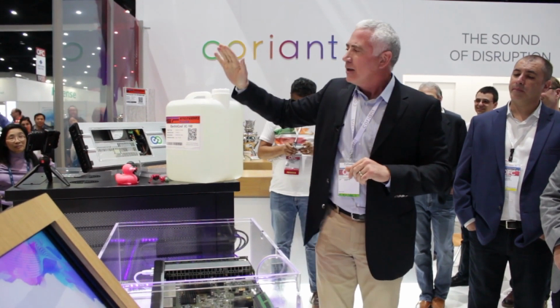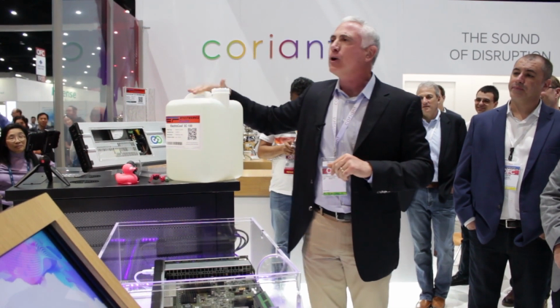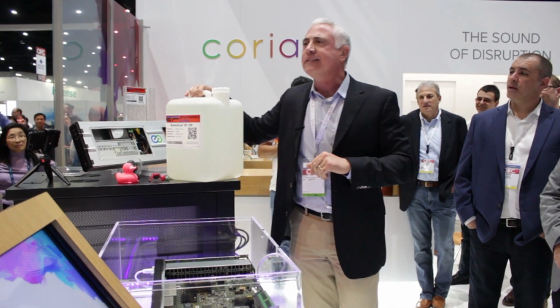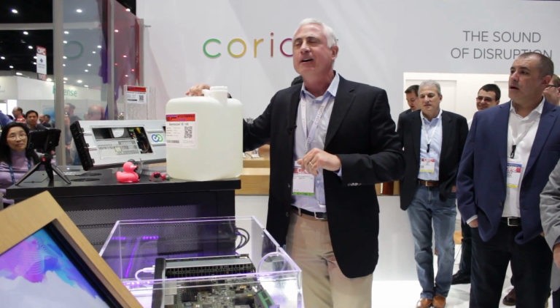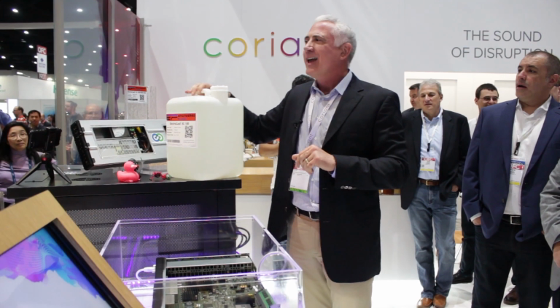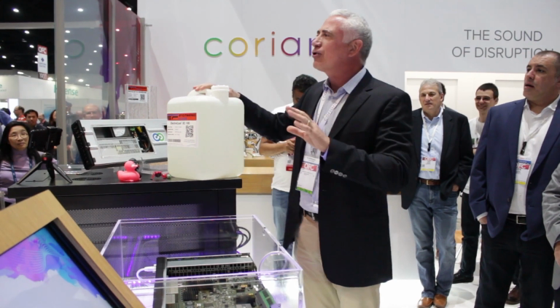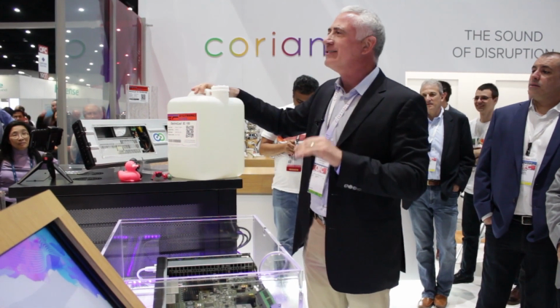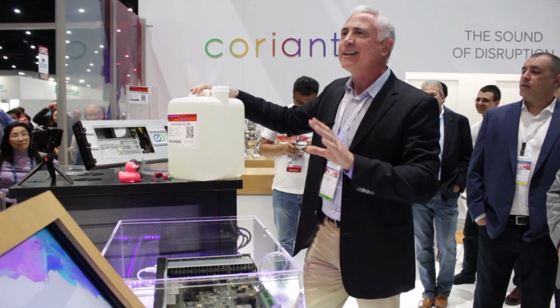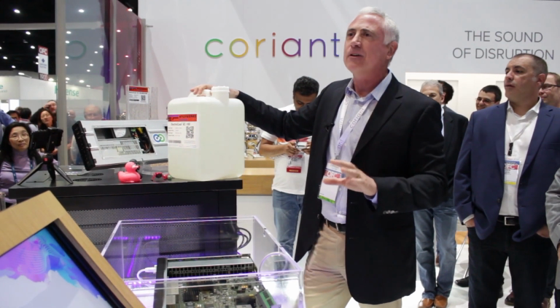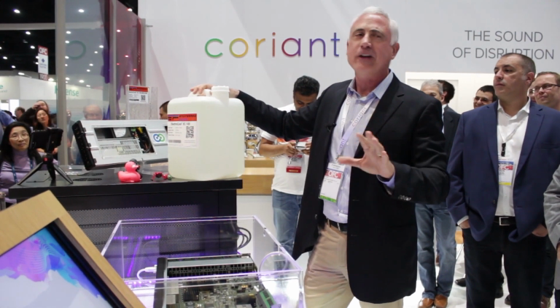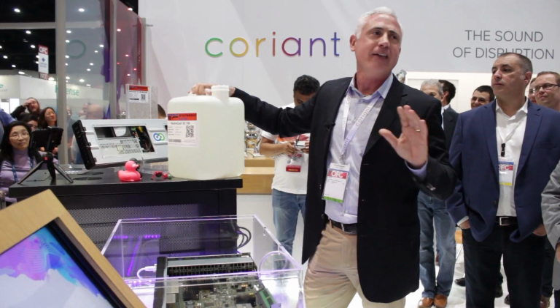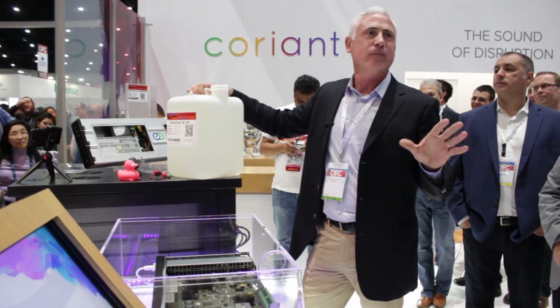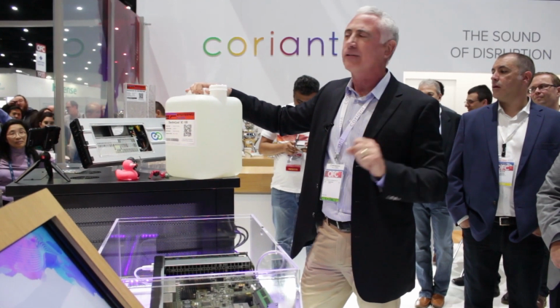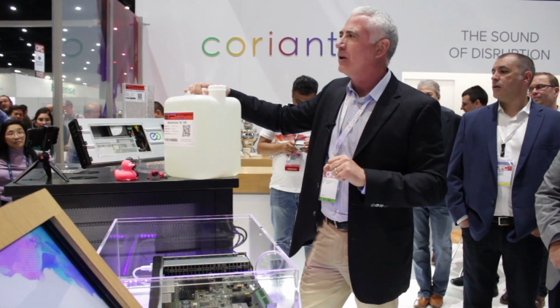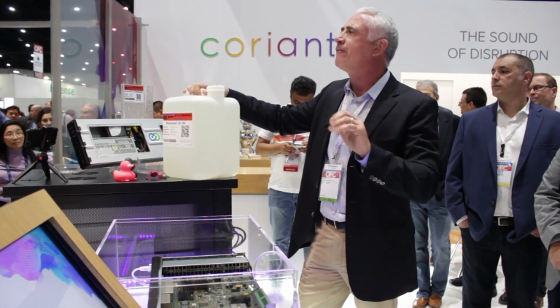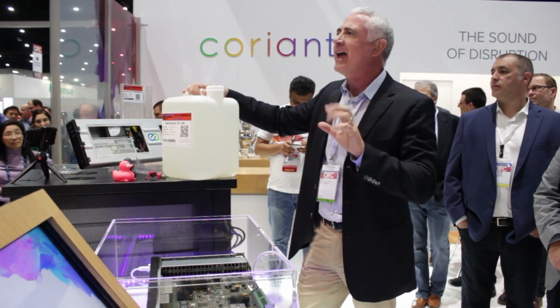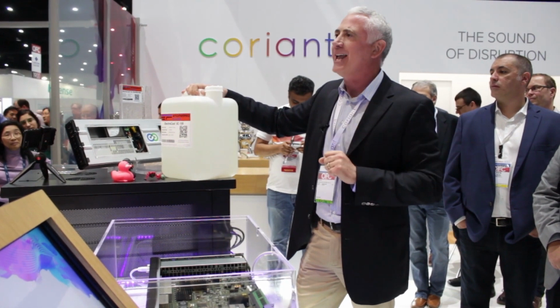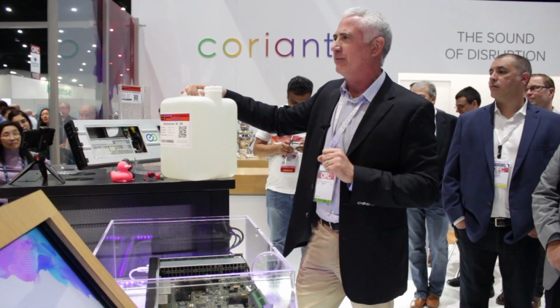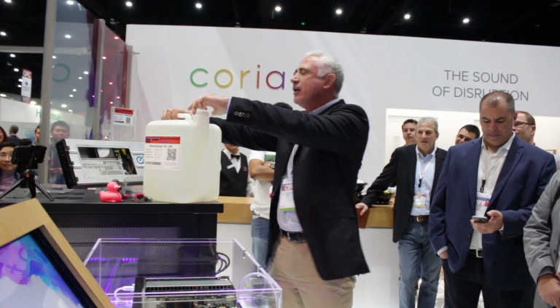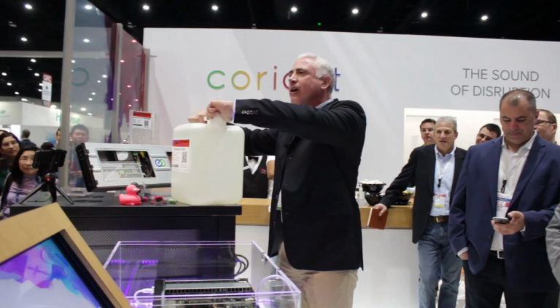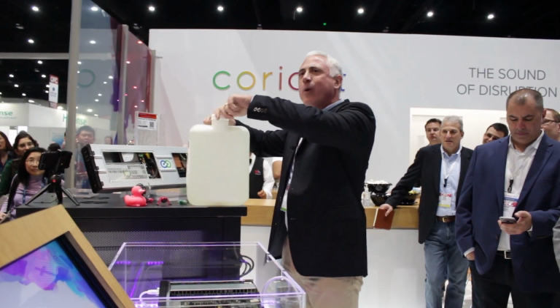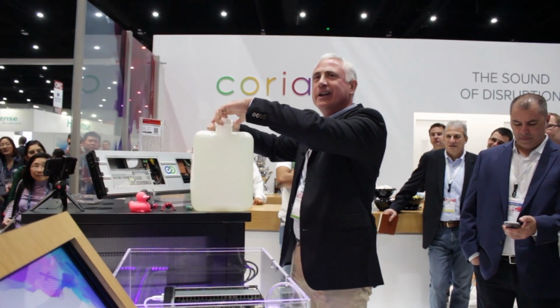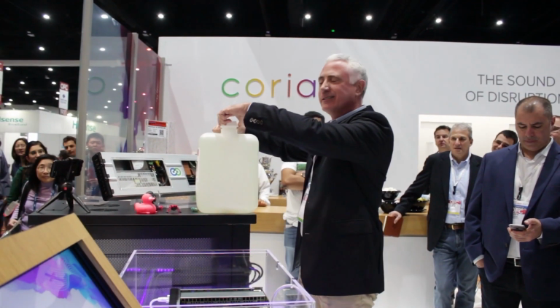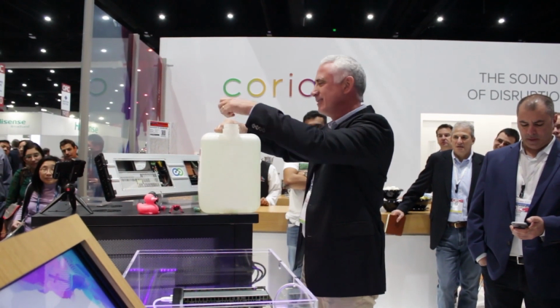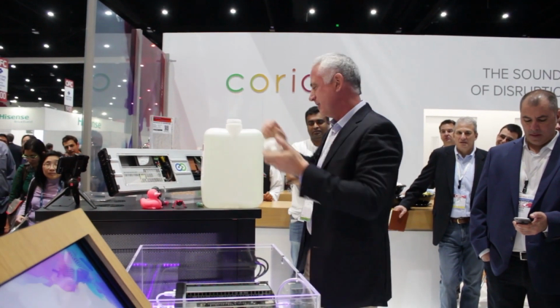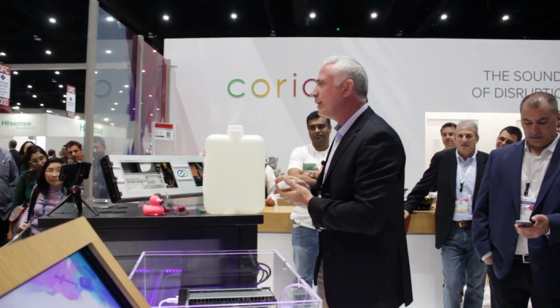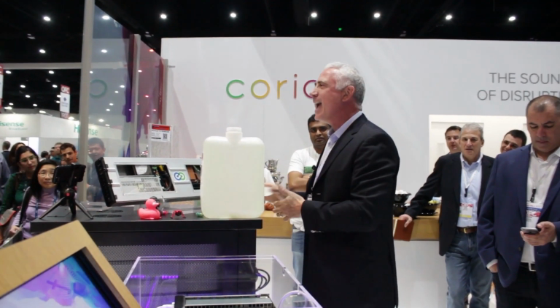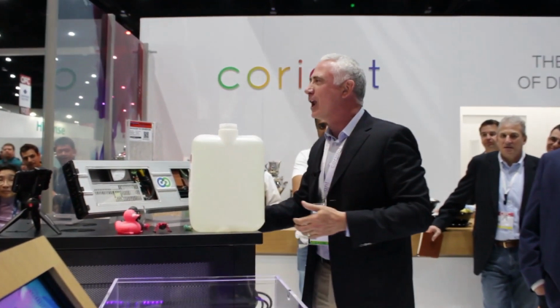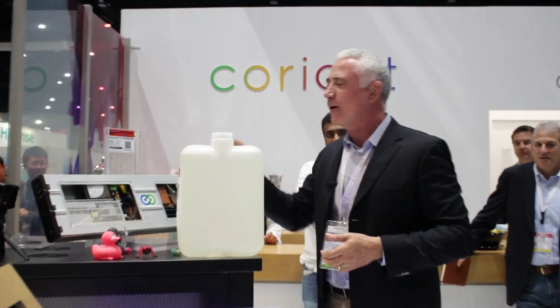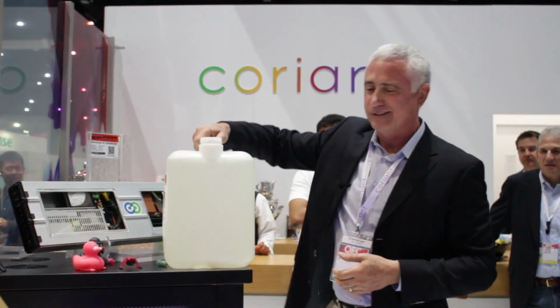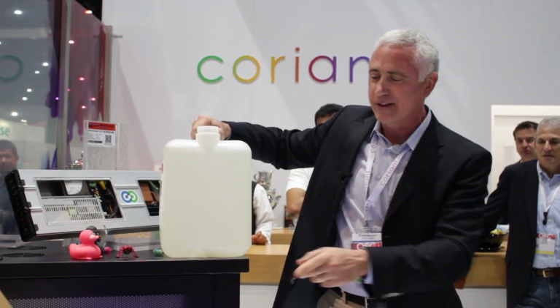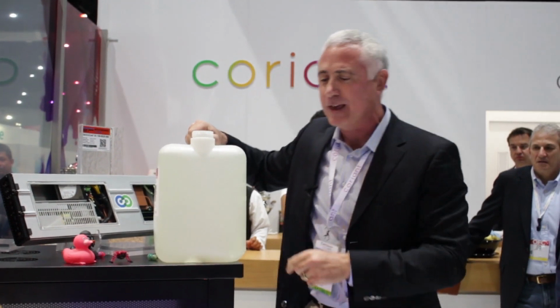The fluid that's in here is actually non-conductive to 60,000 volts over 5,000 amps. So the question is, what's going to happen when I pour this over the top of this?